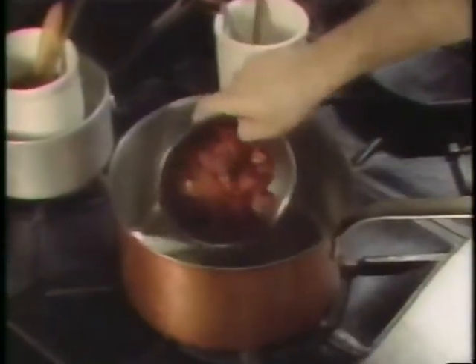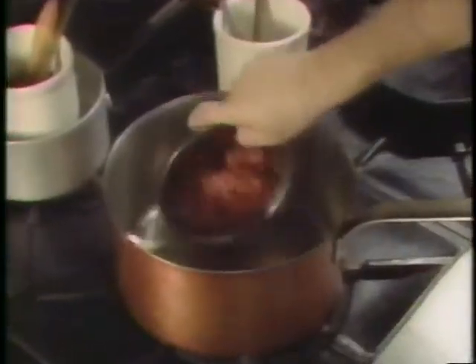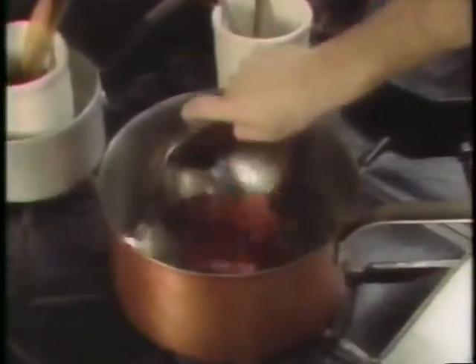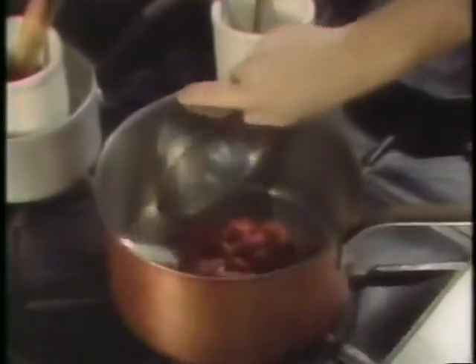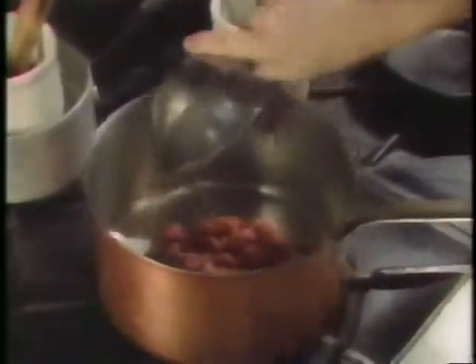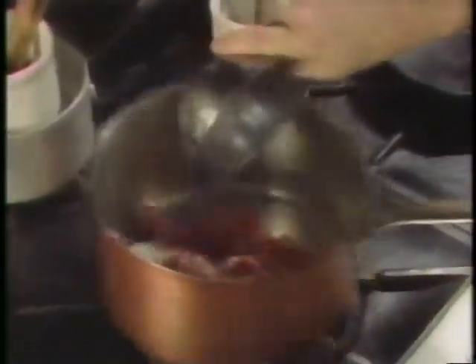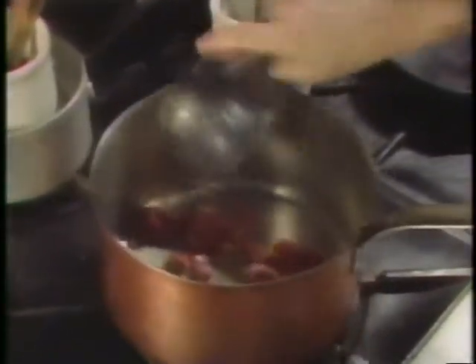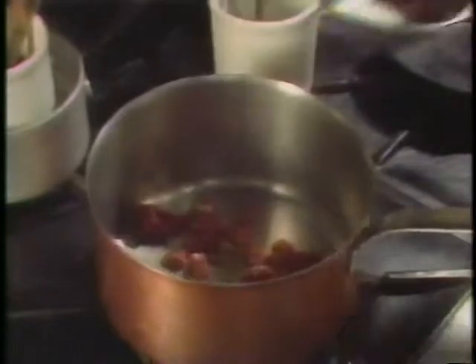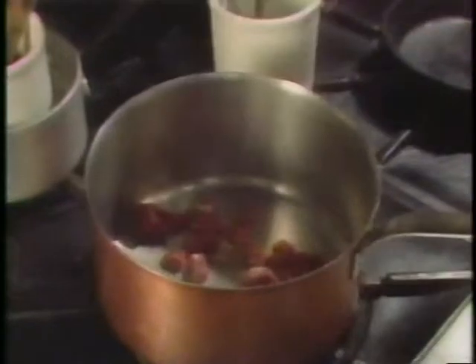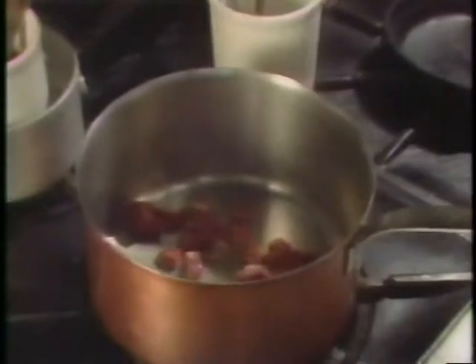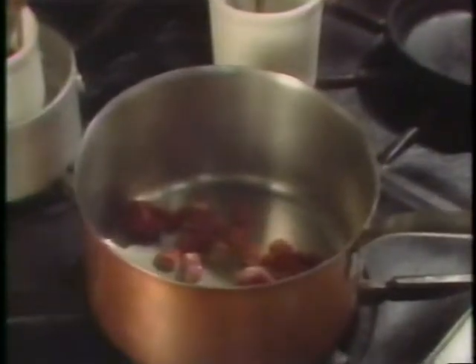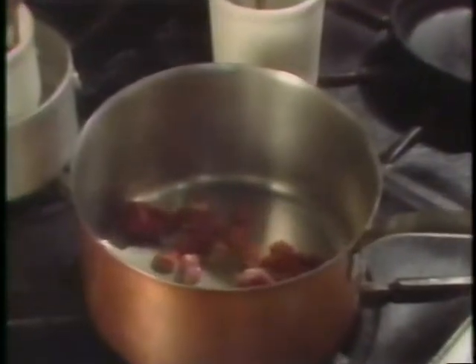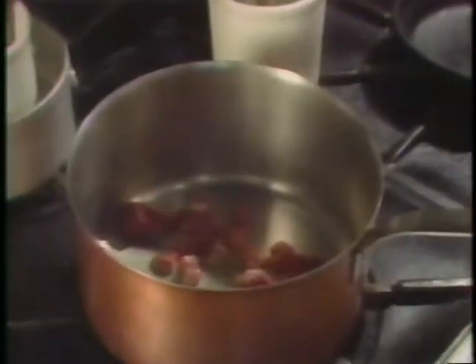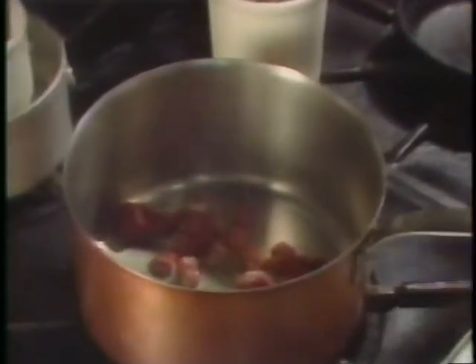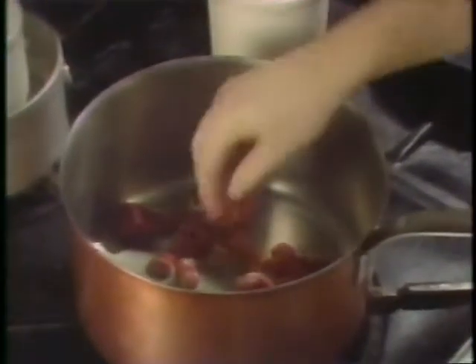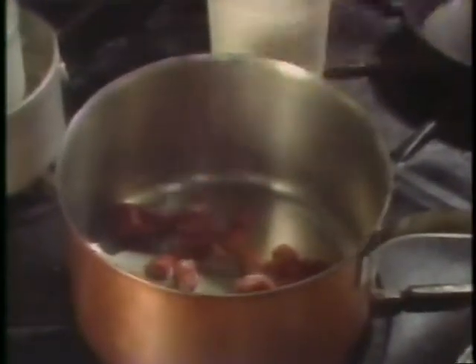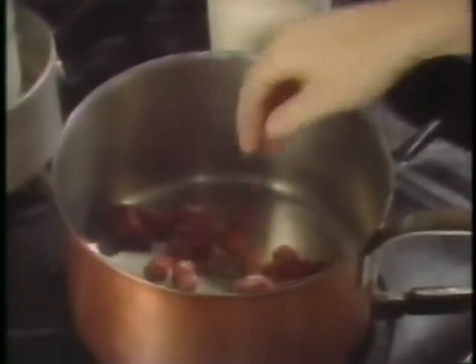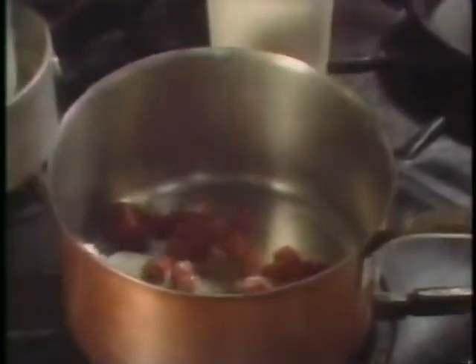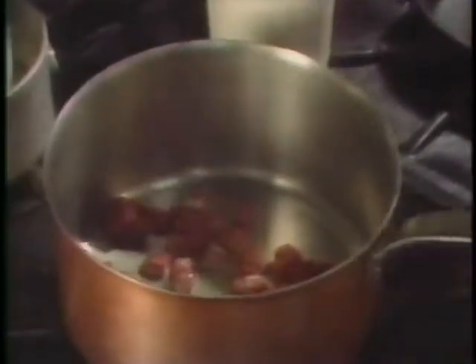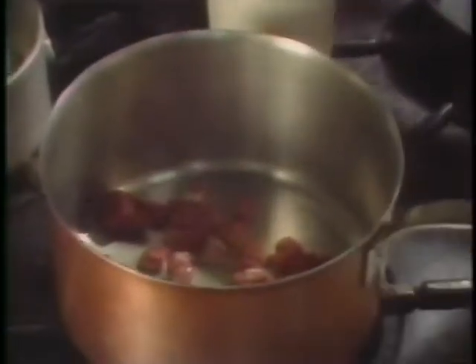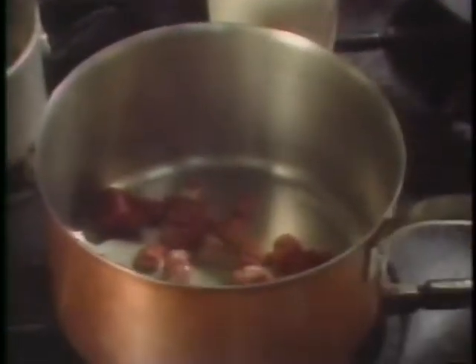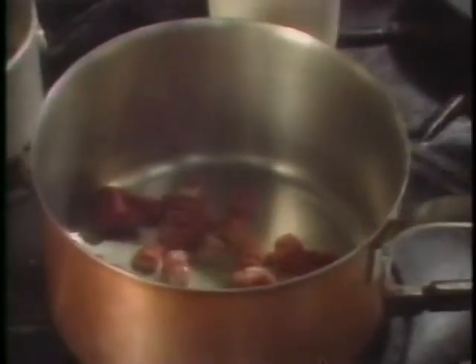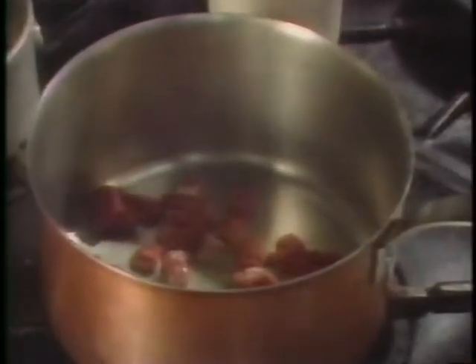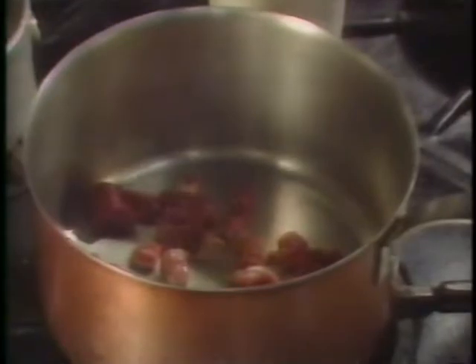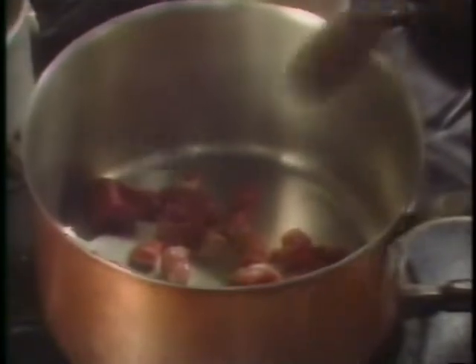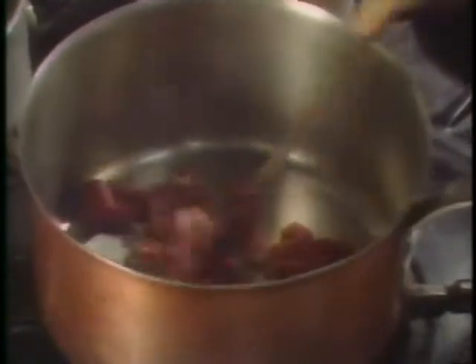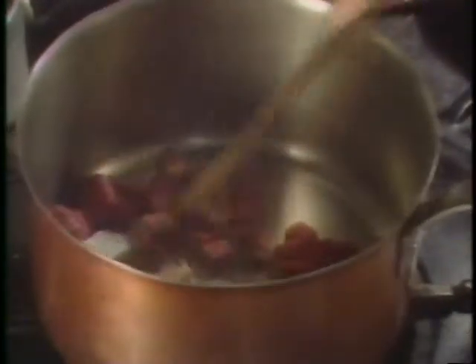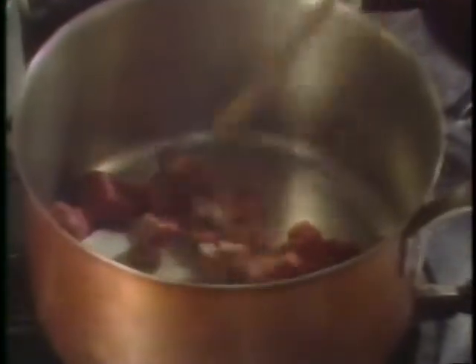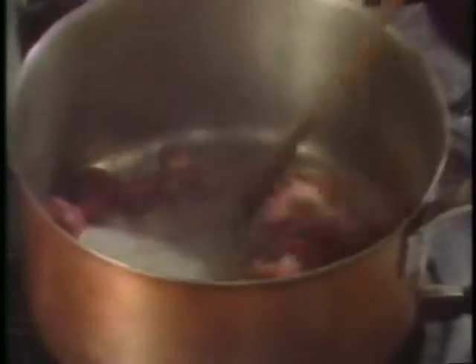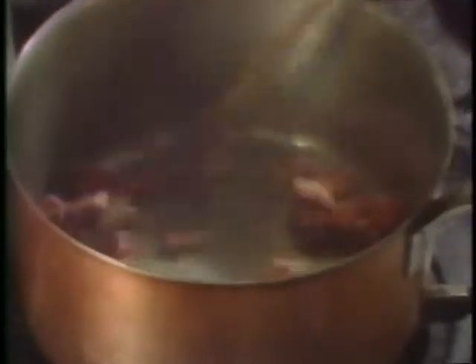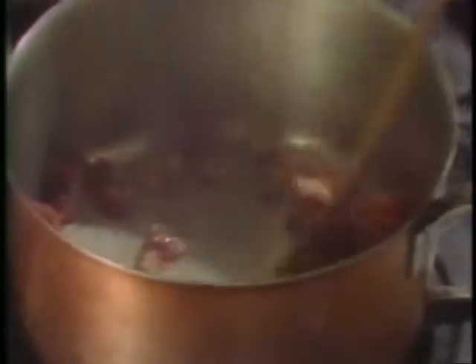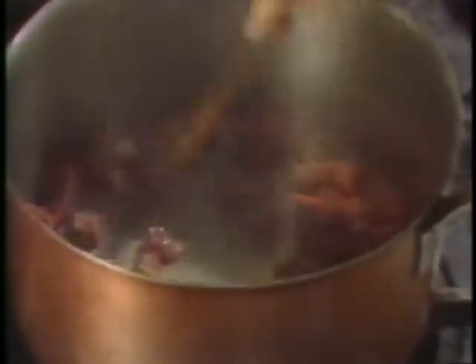Since it will take longest, we will begin the recipe by making the sauce first. In a saucepan, you heat a little oil and add the meat, cooking it until it's evenly browned.